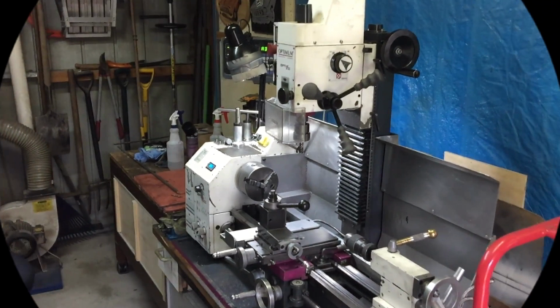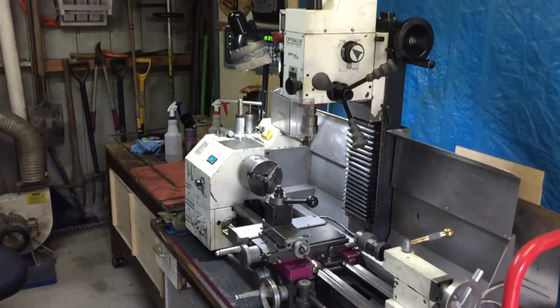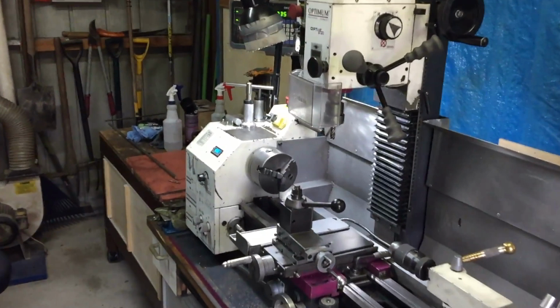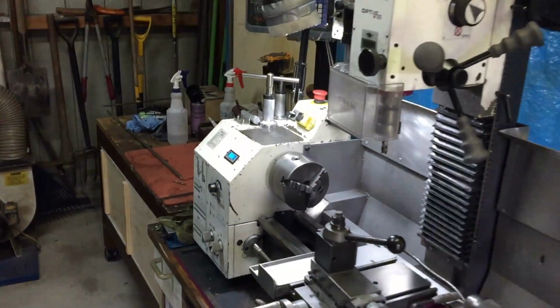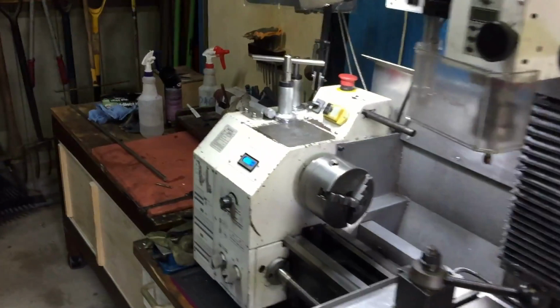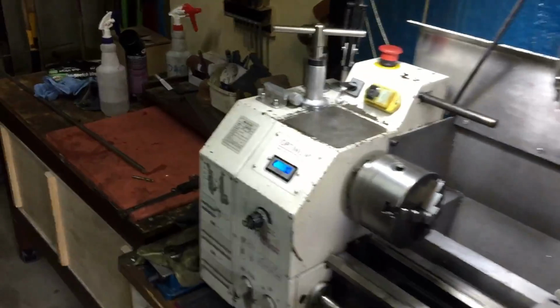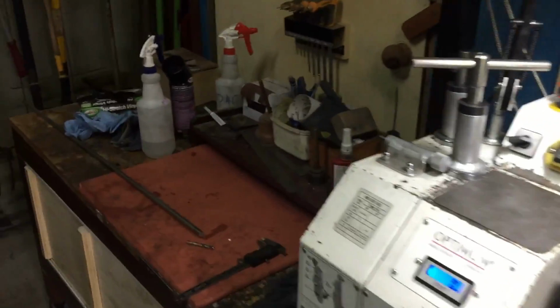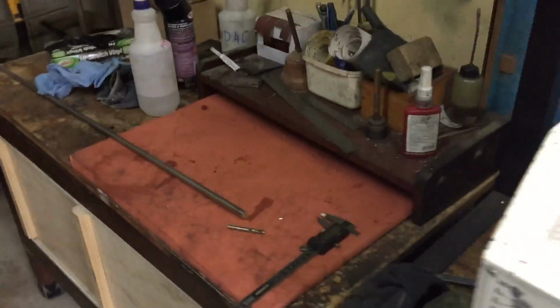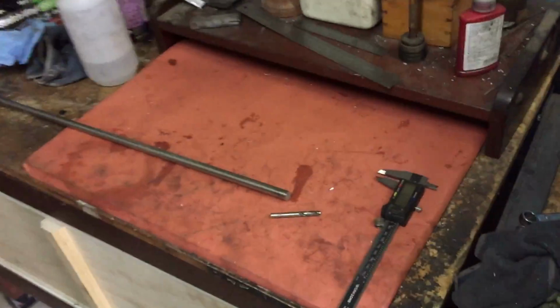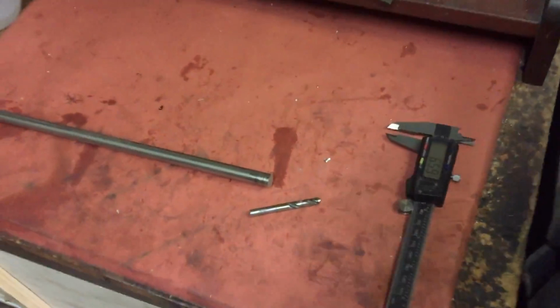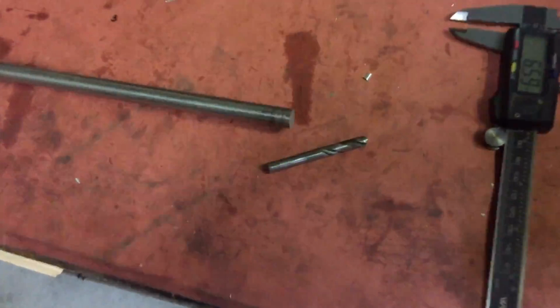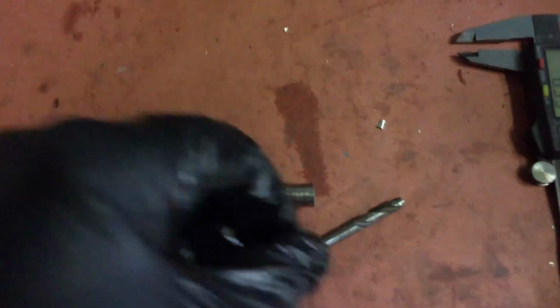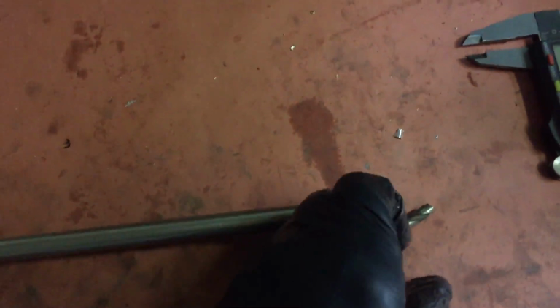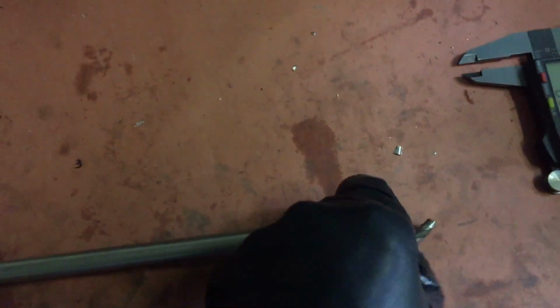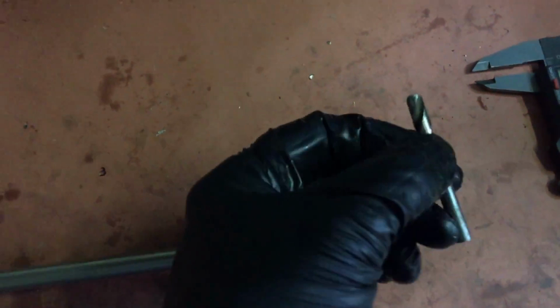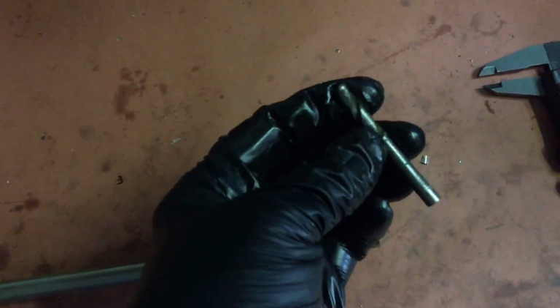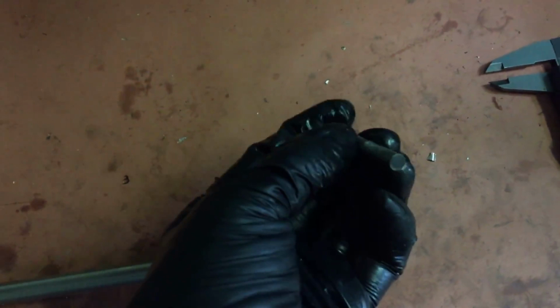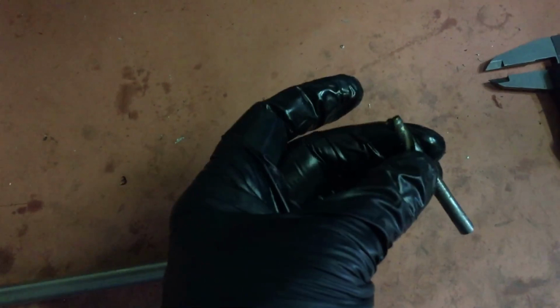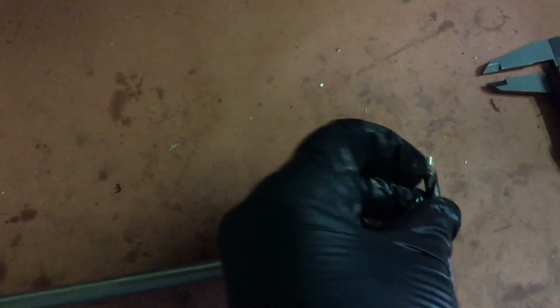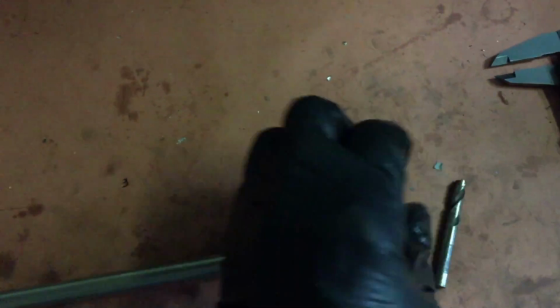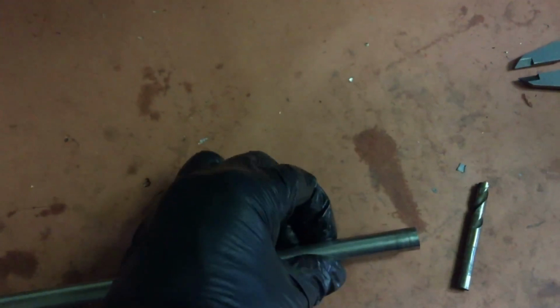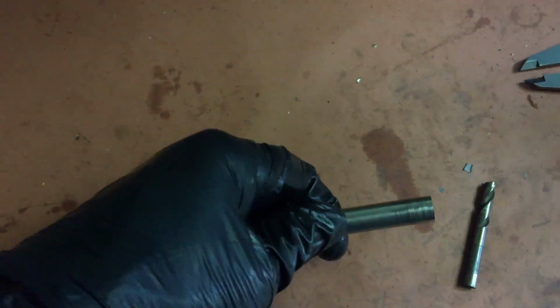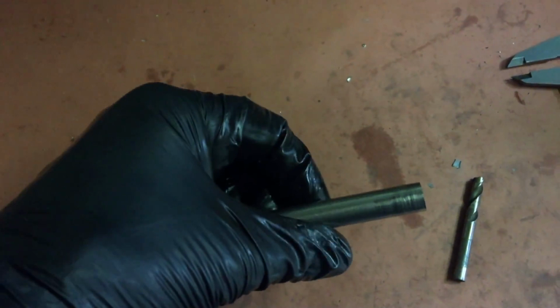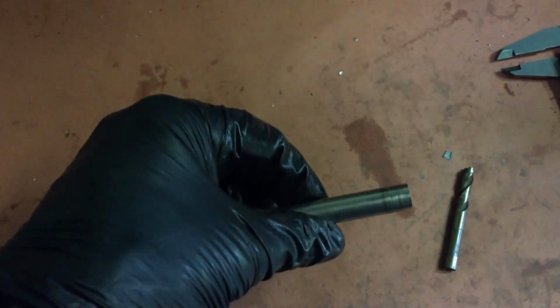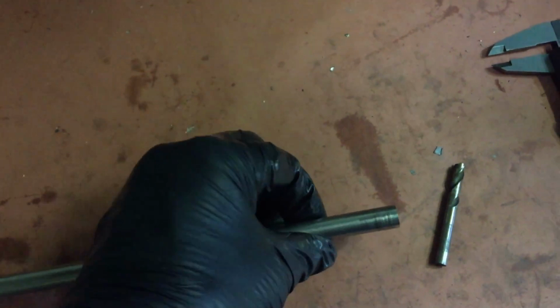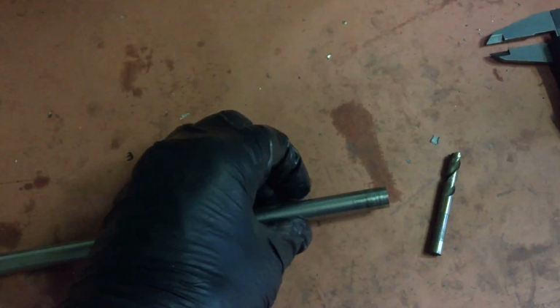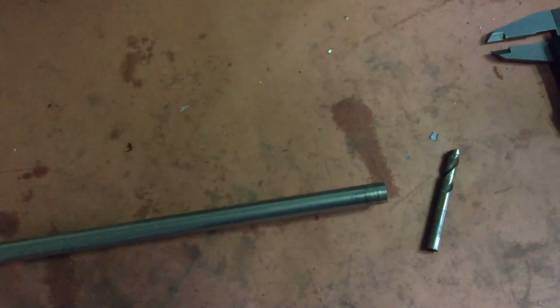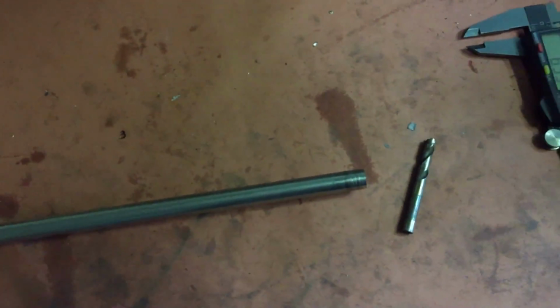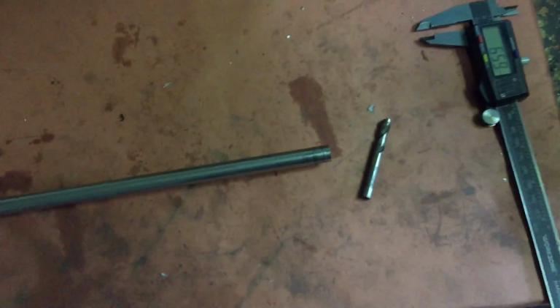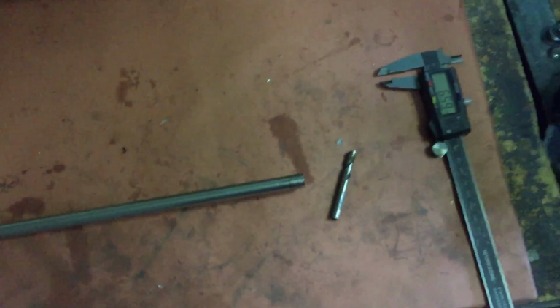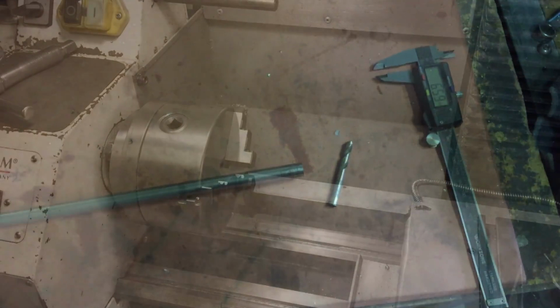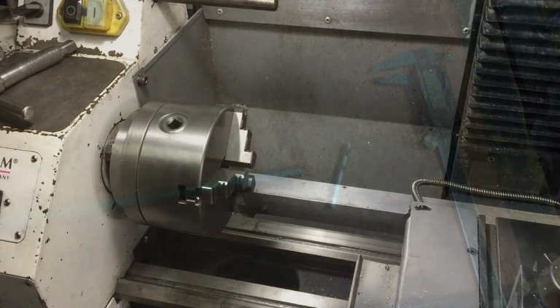Today's little exercise in the shed is an attempt to make a center punch. I'm thinking I can make it out of this stainless steel rod and an old drill. I'm not sure whether the drill steel will be strong enough, but failure is always an option.